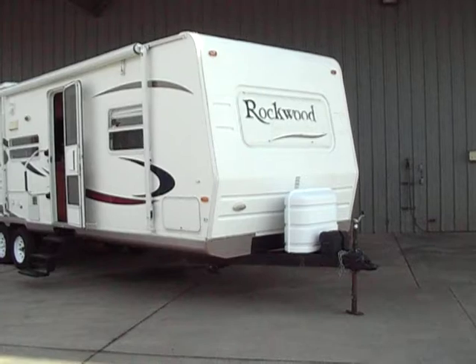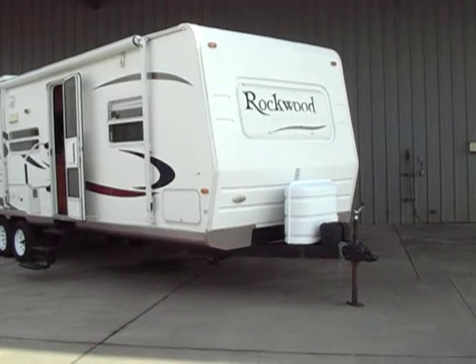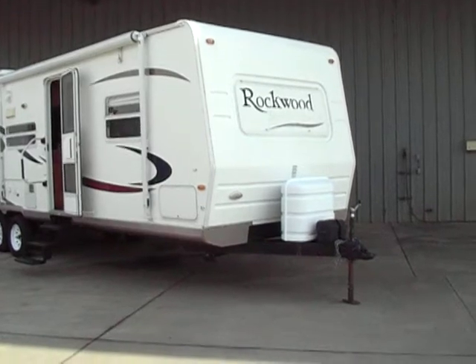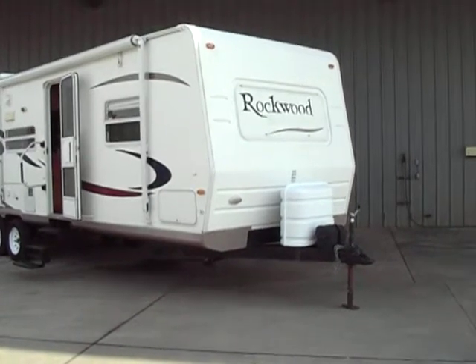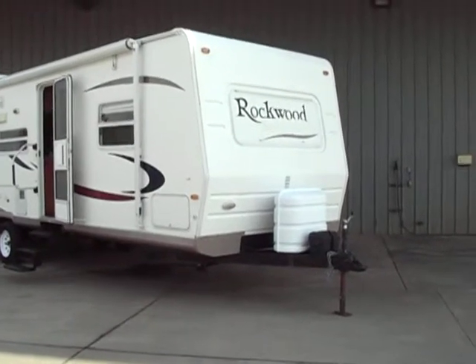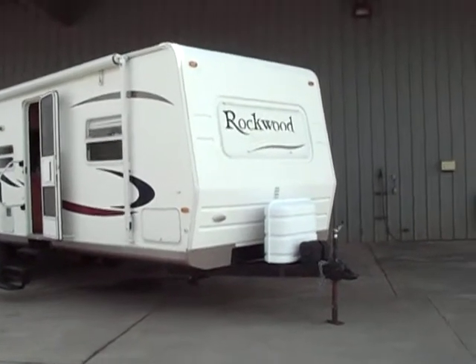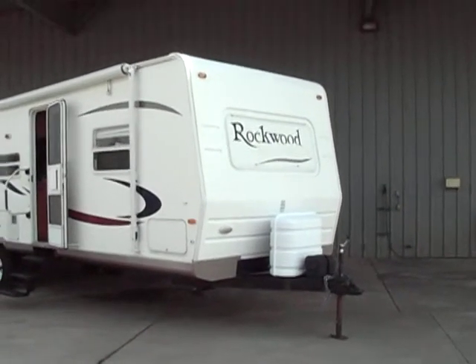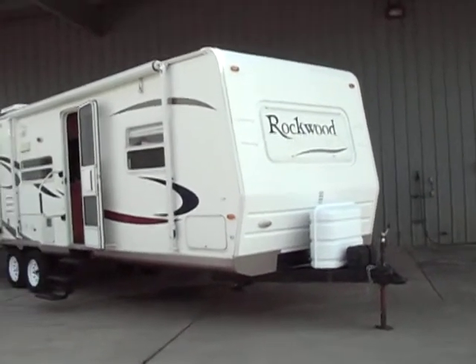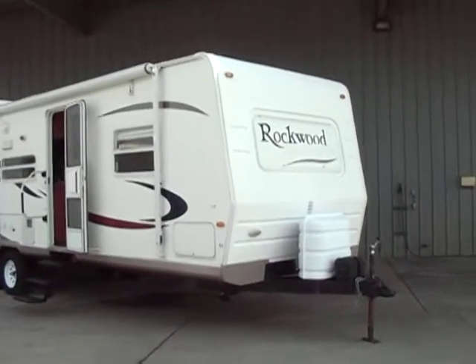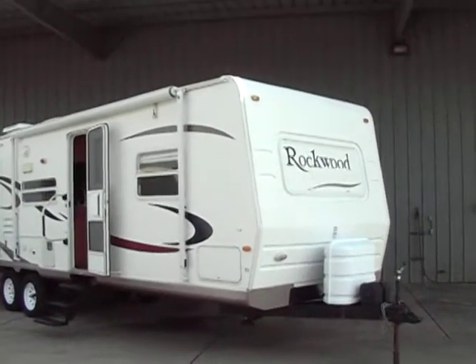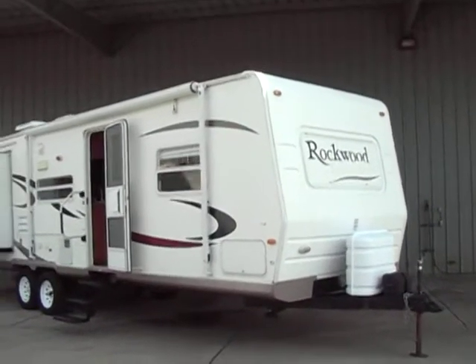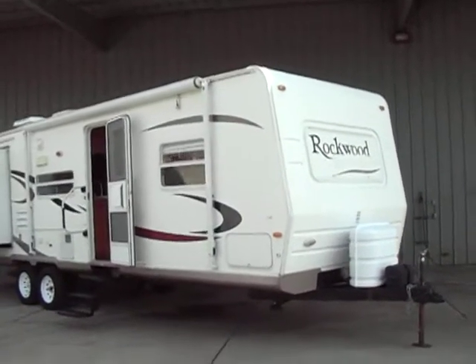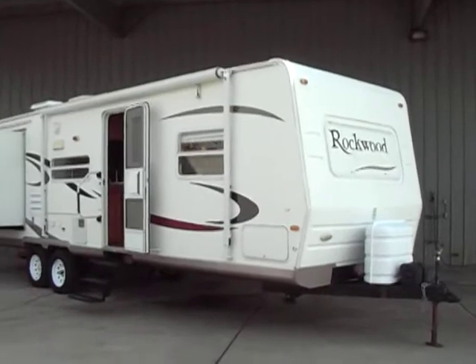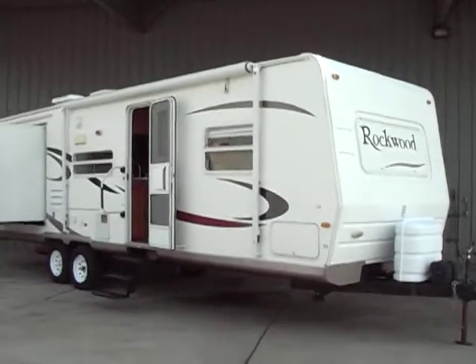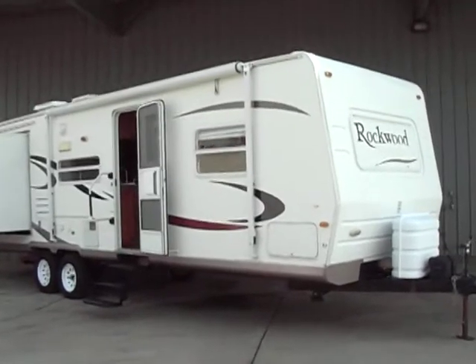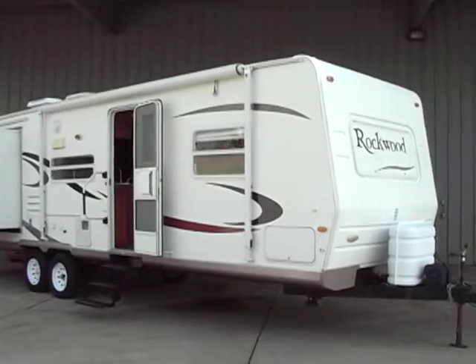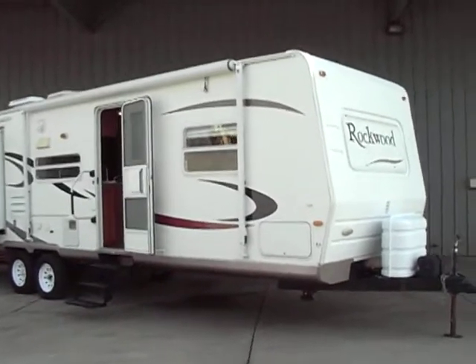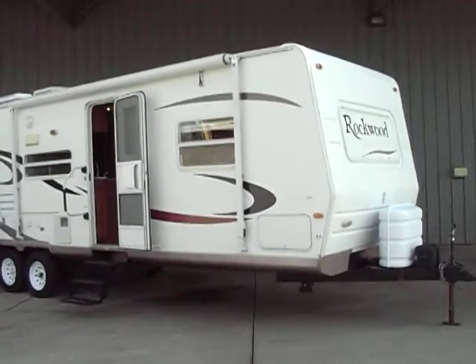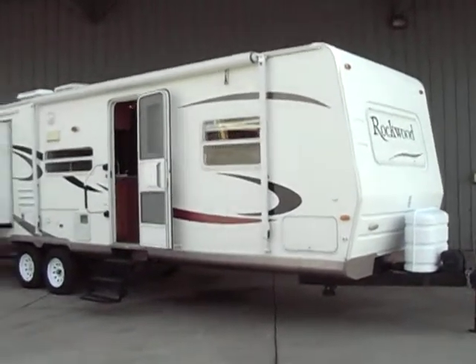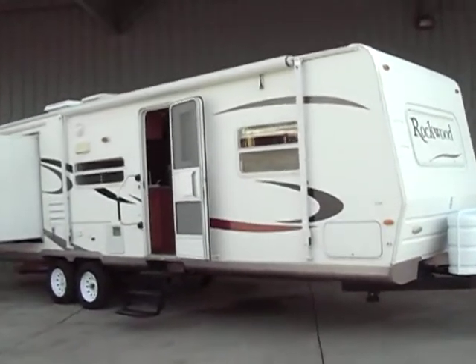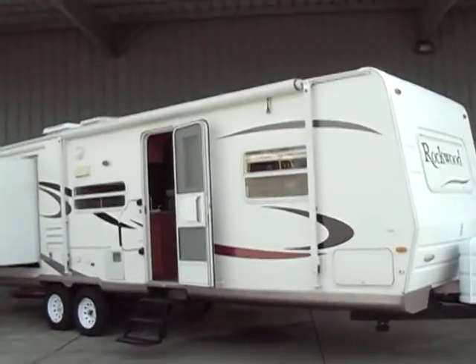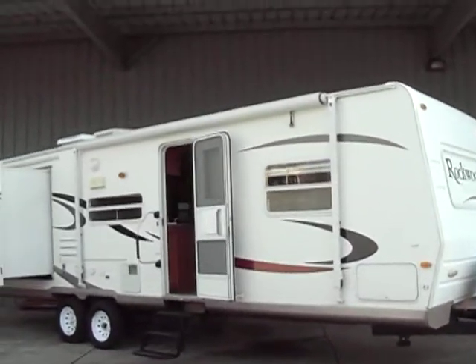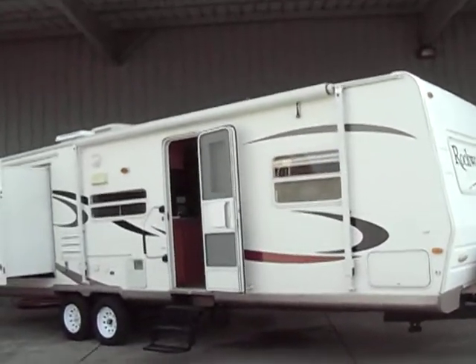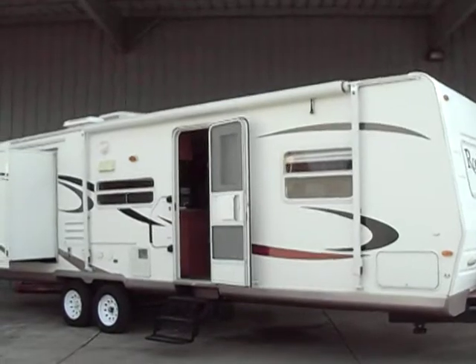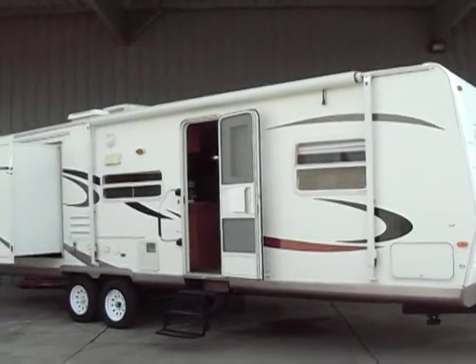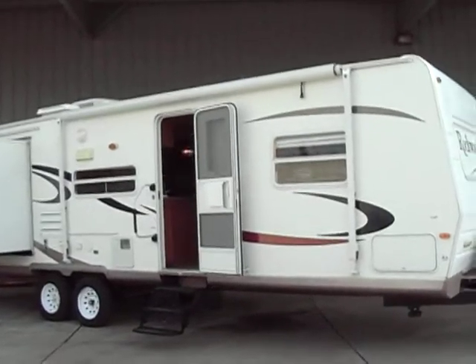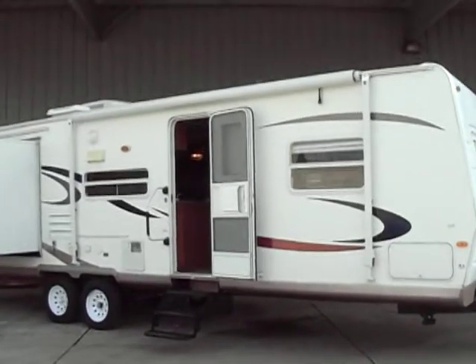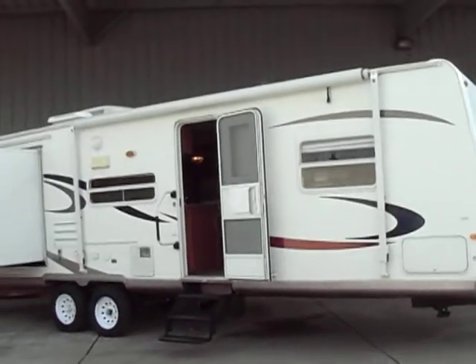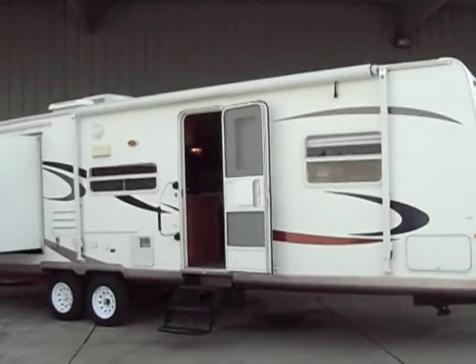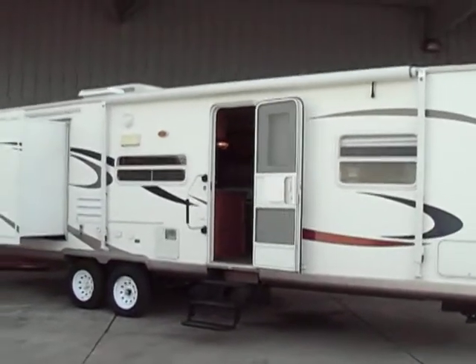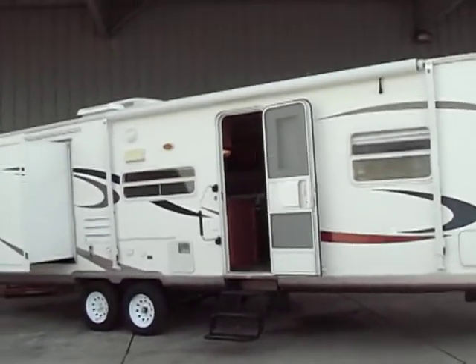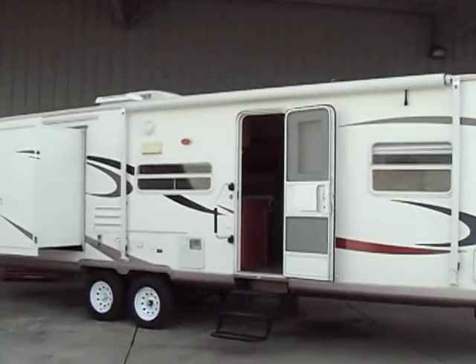Hello everybody, Tony's Referral Auto Group here. We got a brand new trailer we just brought in — well, brand new to us. It's a 2007 Forest River Rockwood Ultralight Signature Series 8318SS.